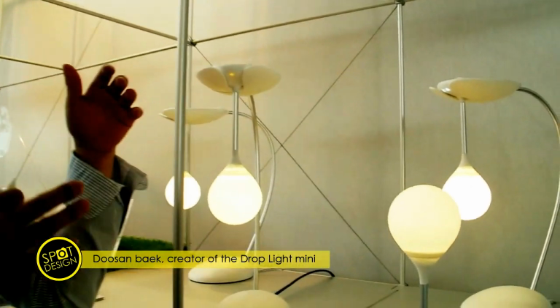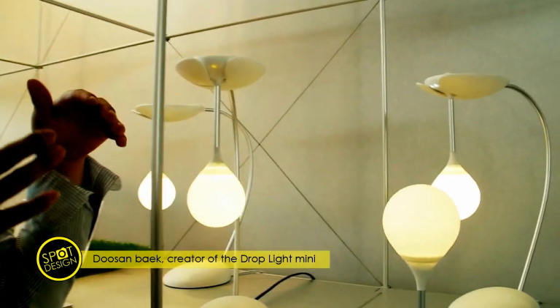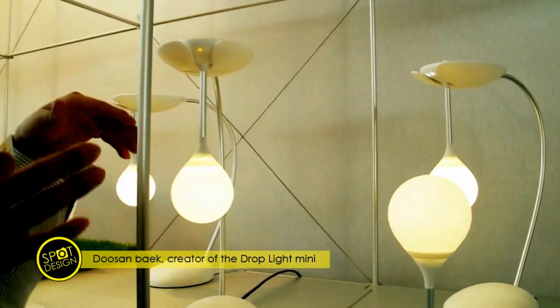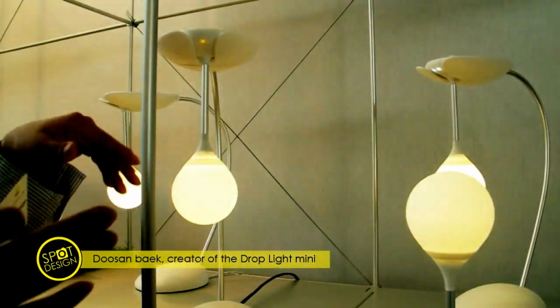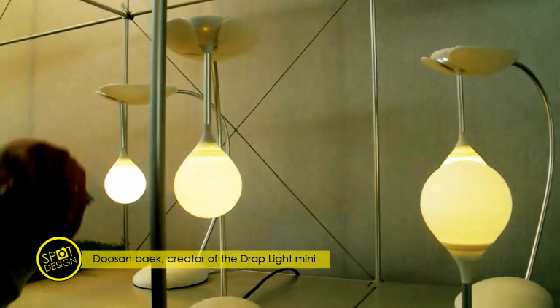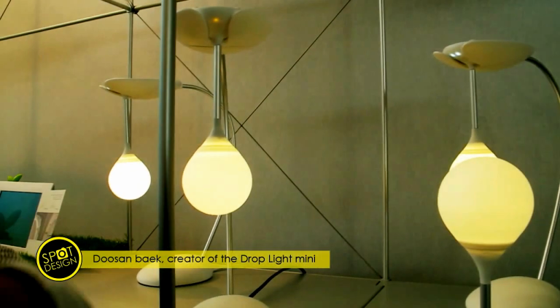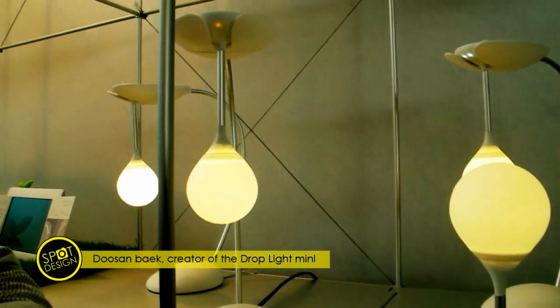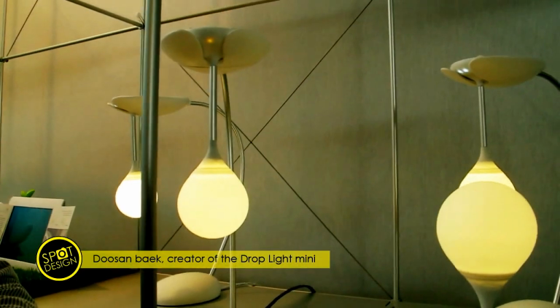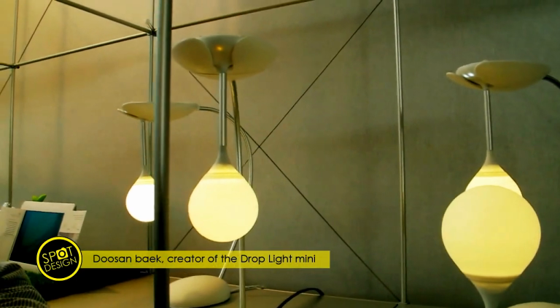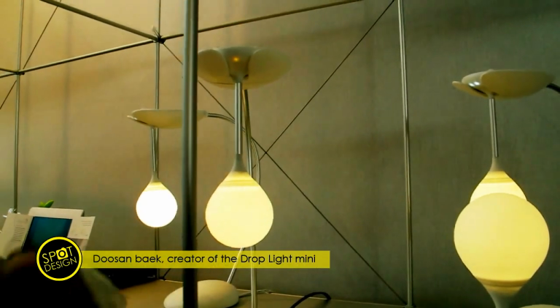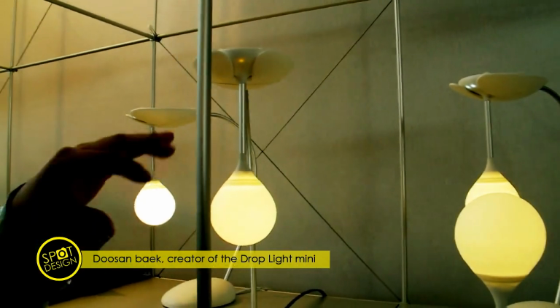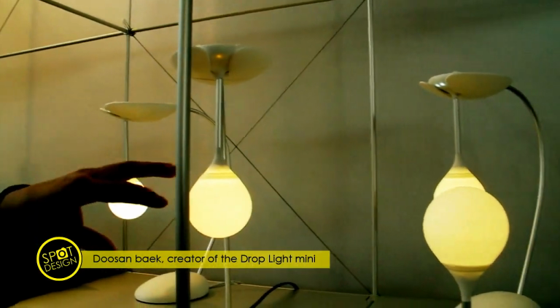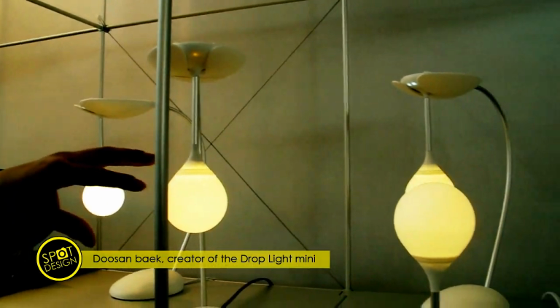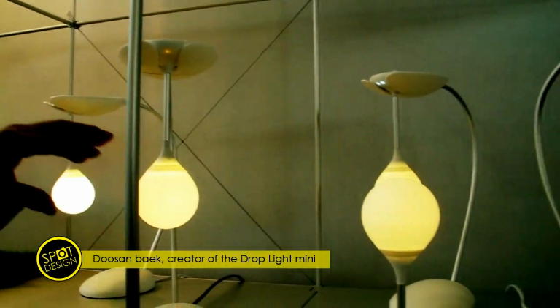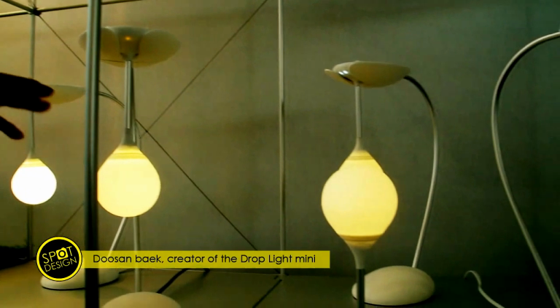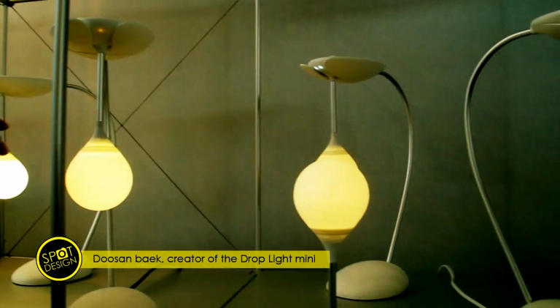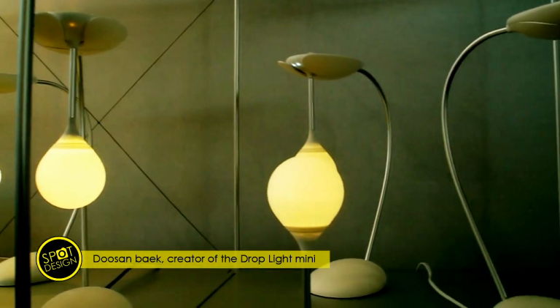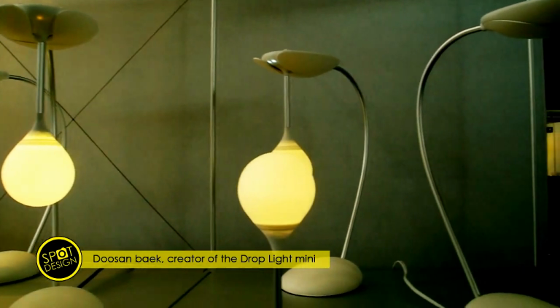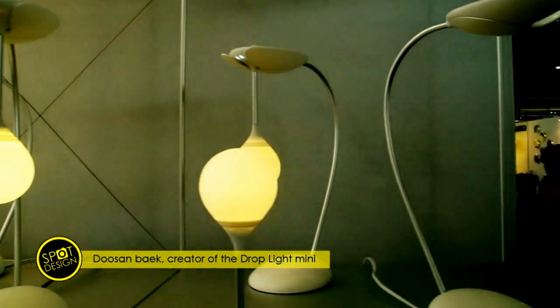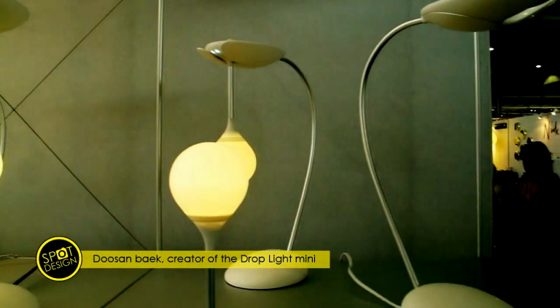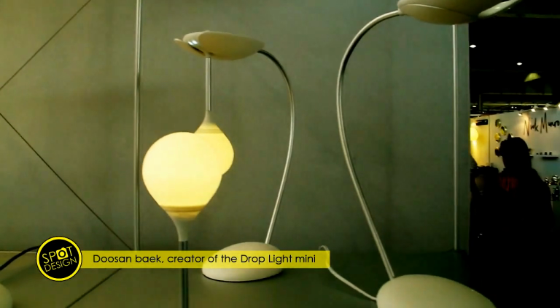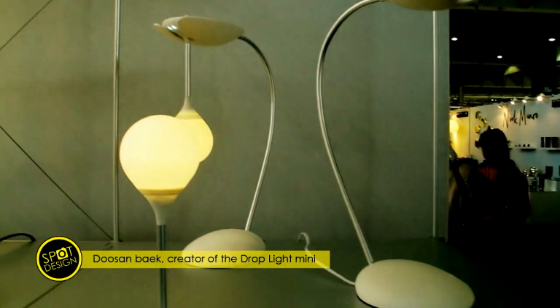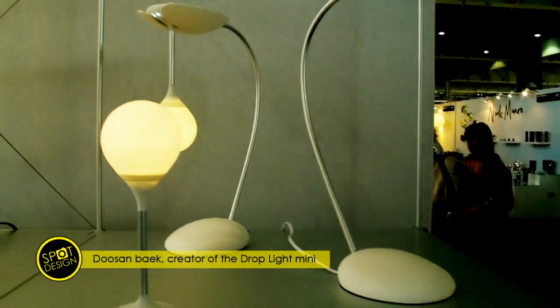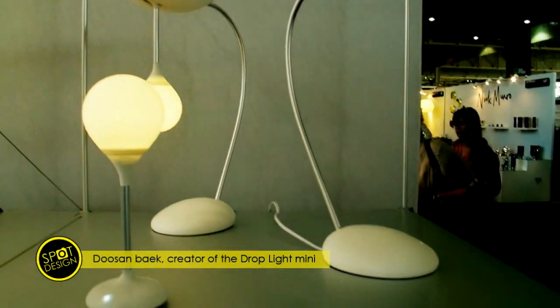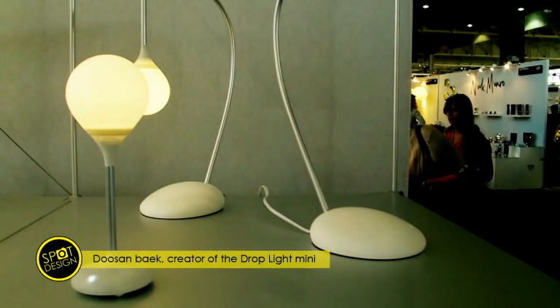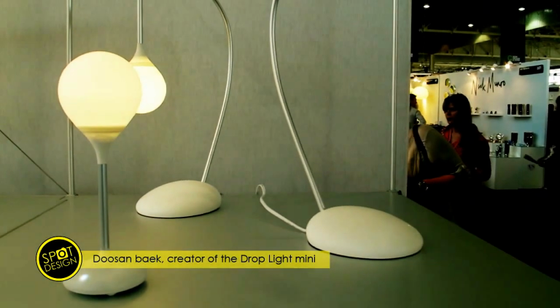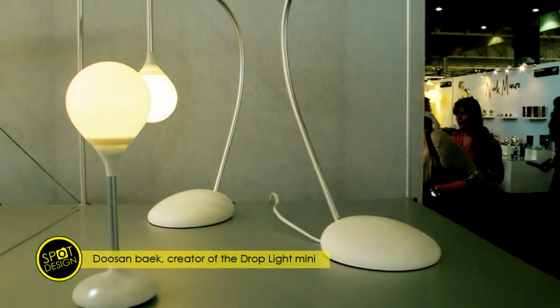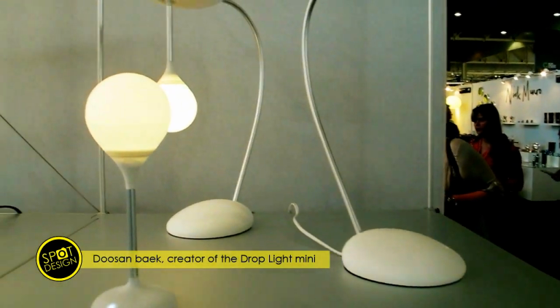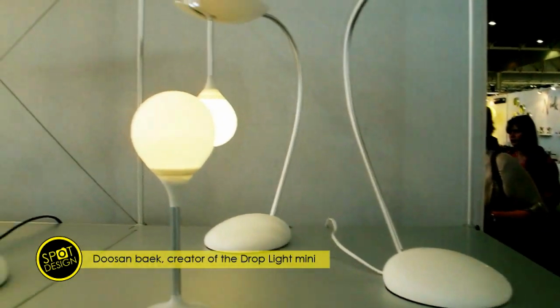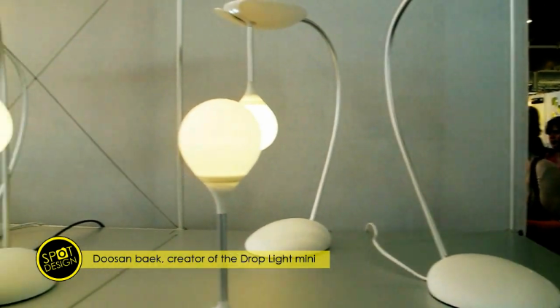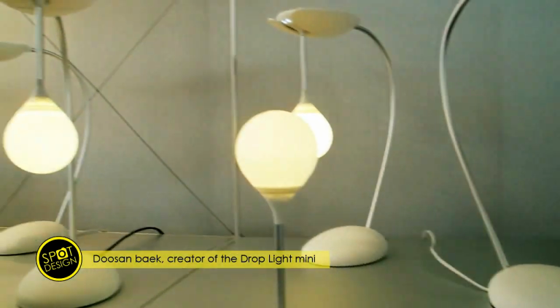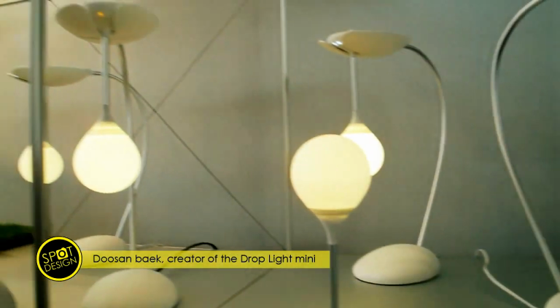This is rechargeable LED lighting. All the lighting pieces have rechargeable batteries. And when it's on the base, it's always recharging.